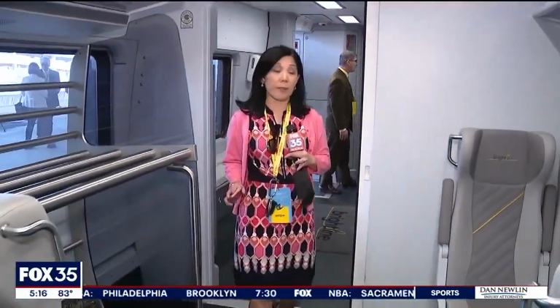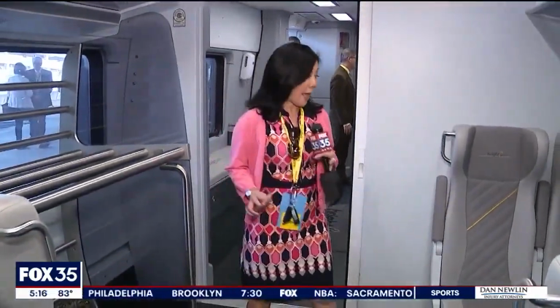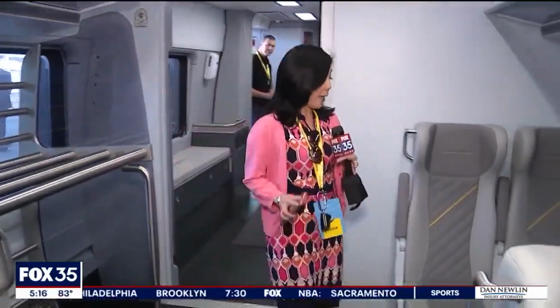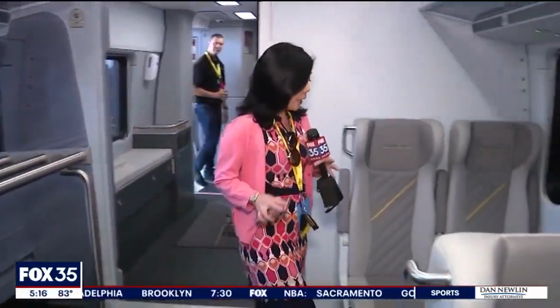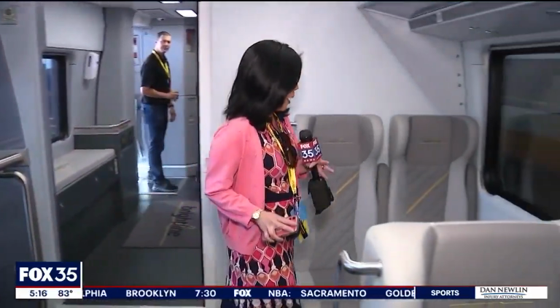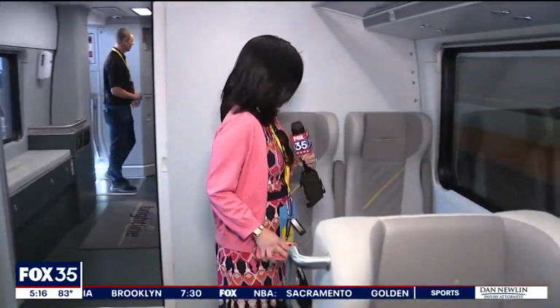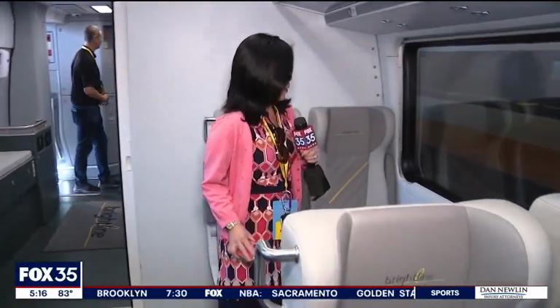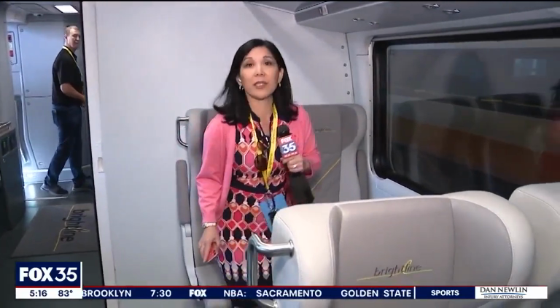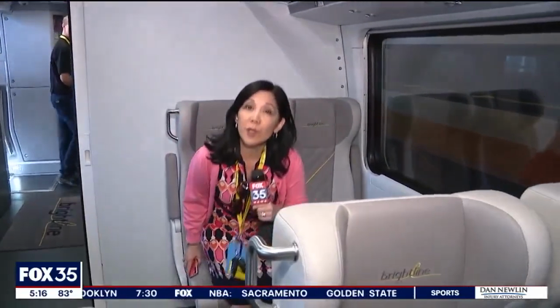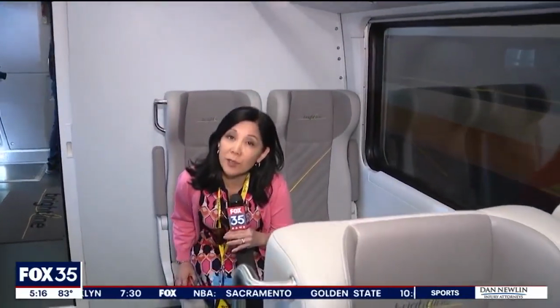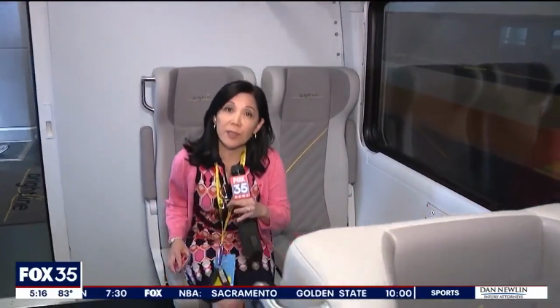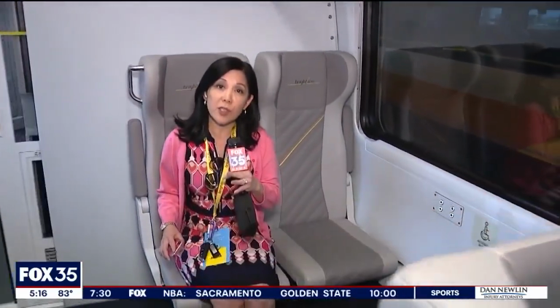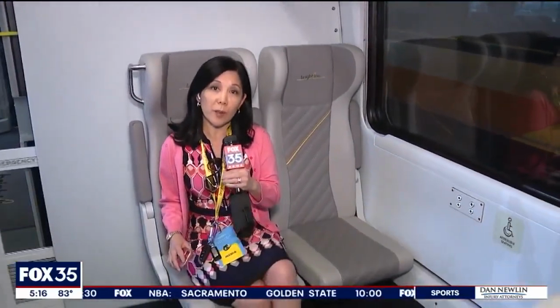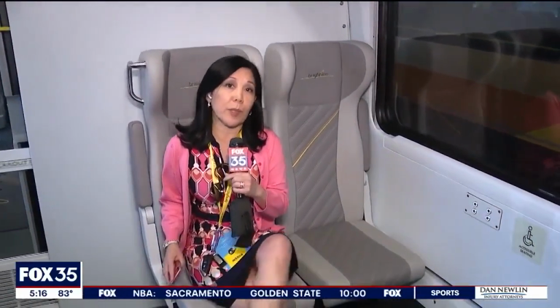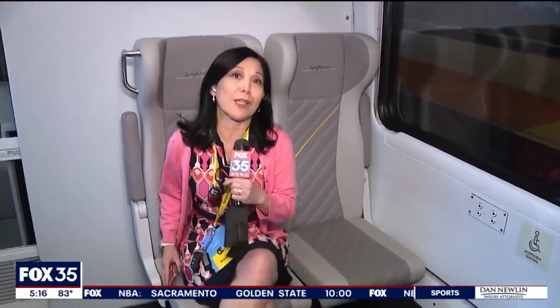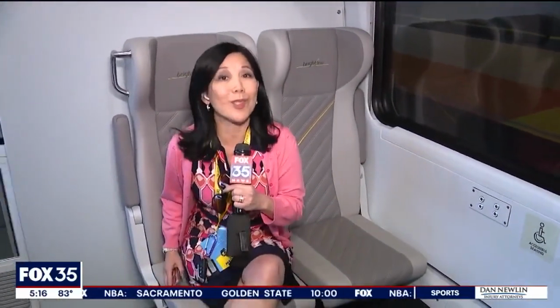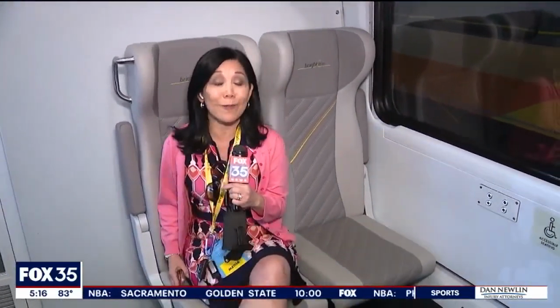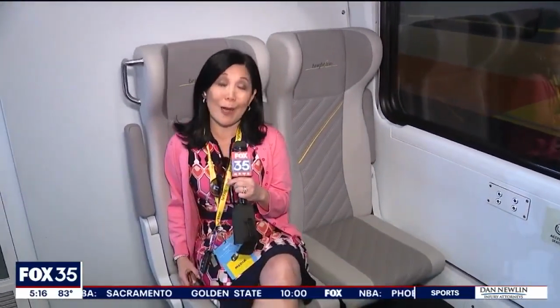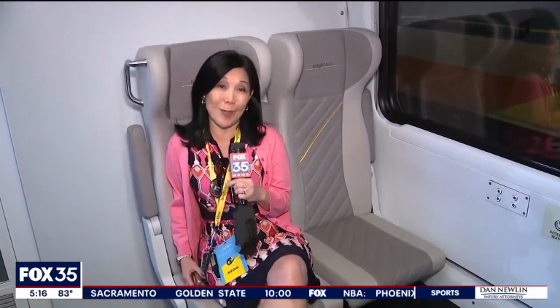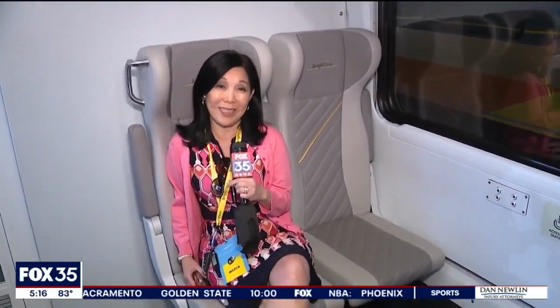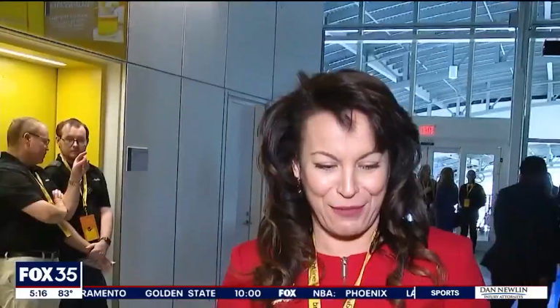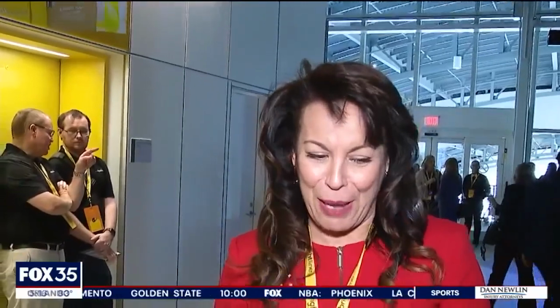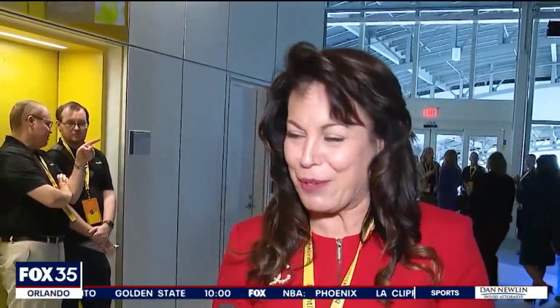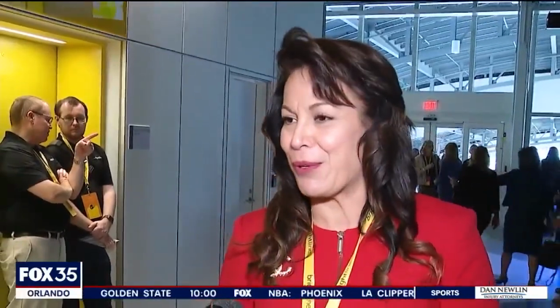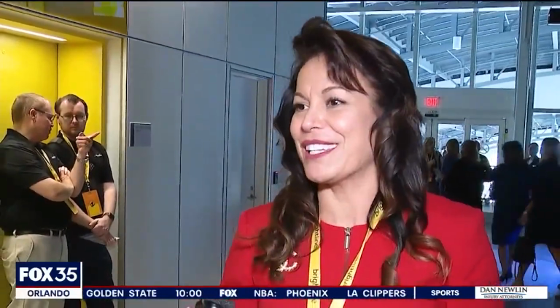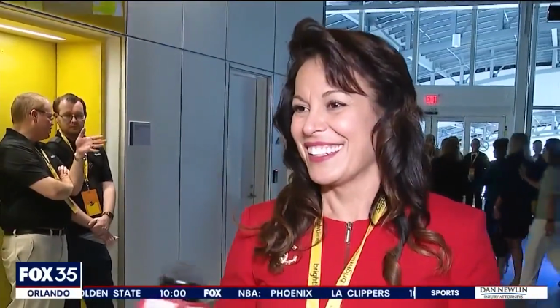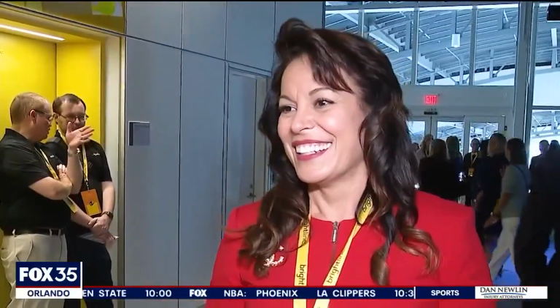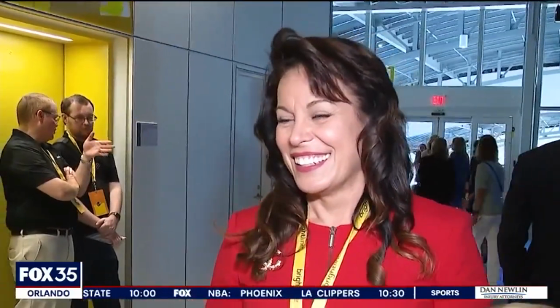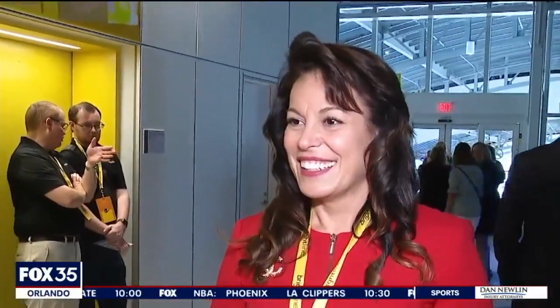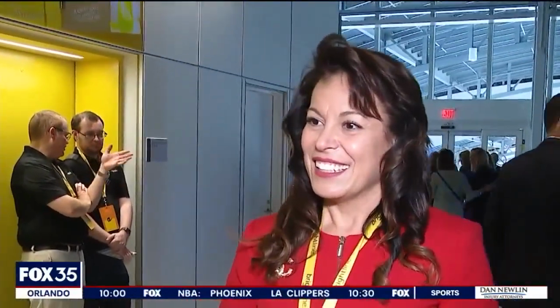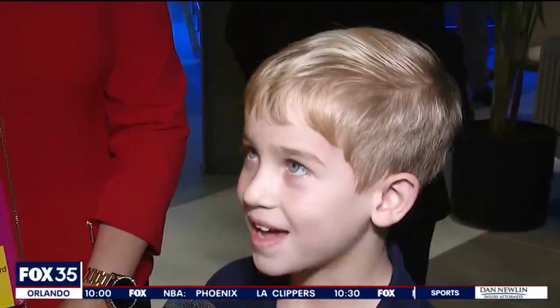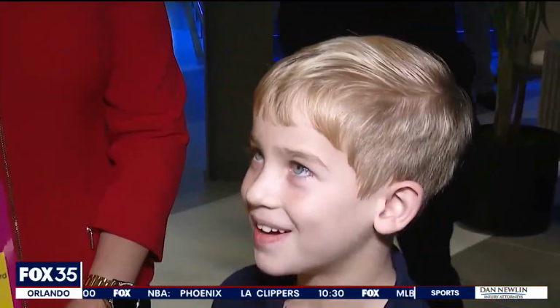There are two sections to this train — both smart and premium. Here I'm in the smart section where the seats are just a little smaller than the premium section, but still very comfortable.